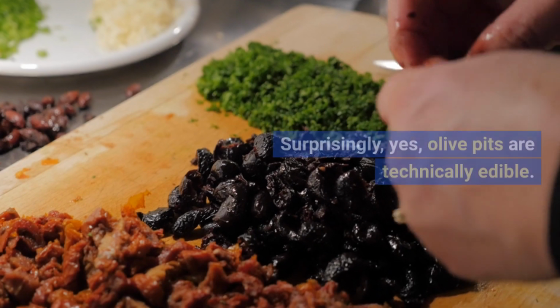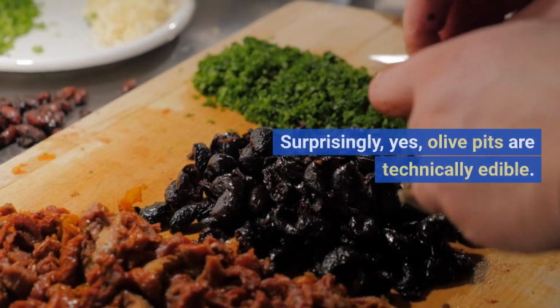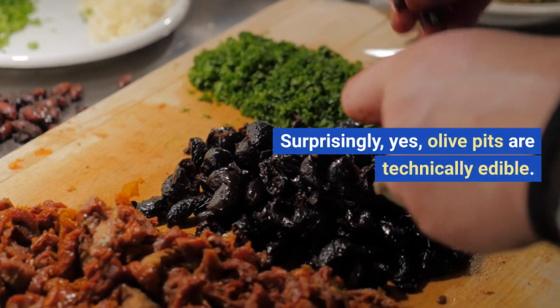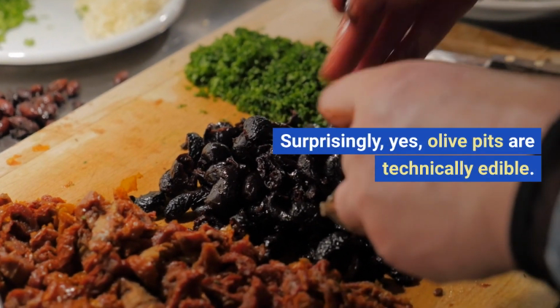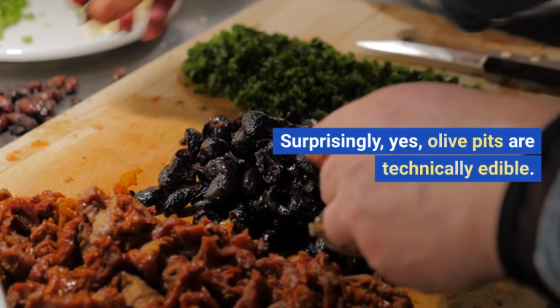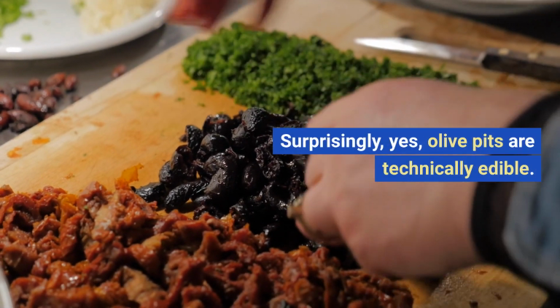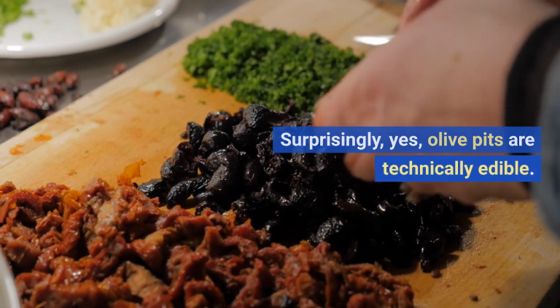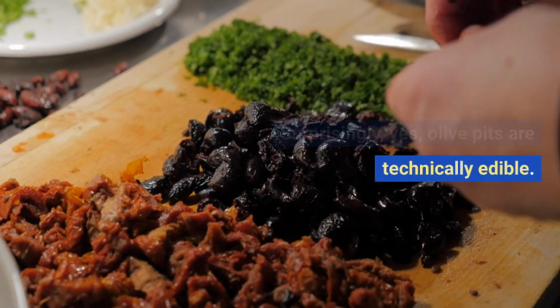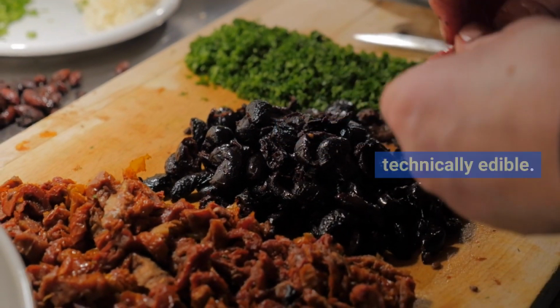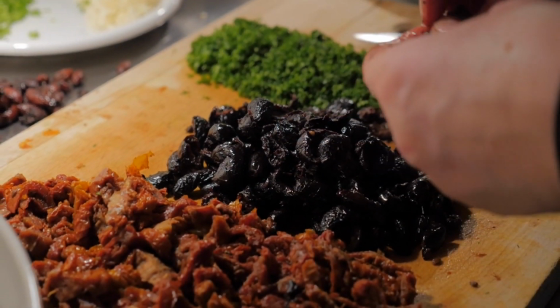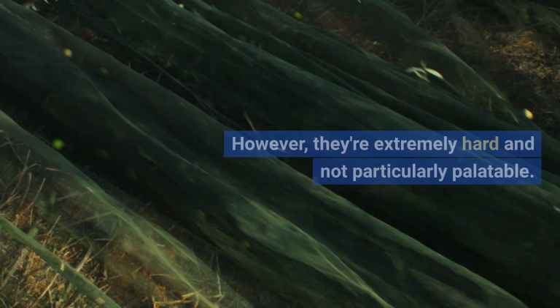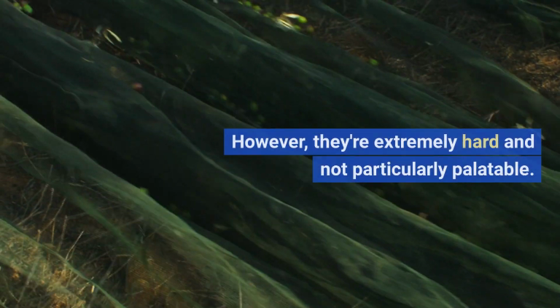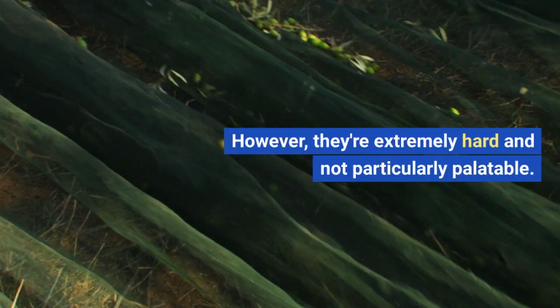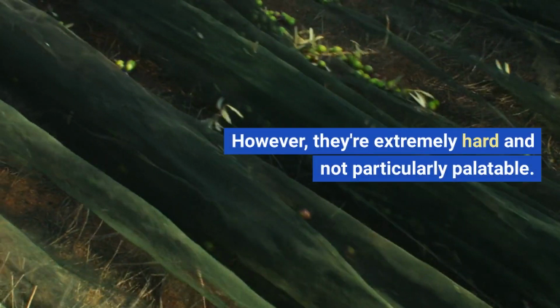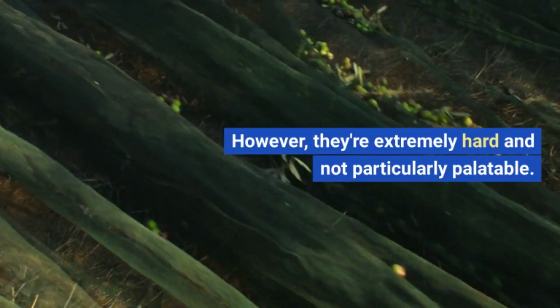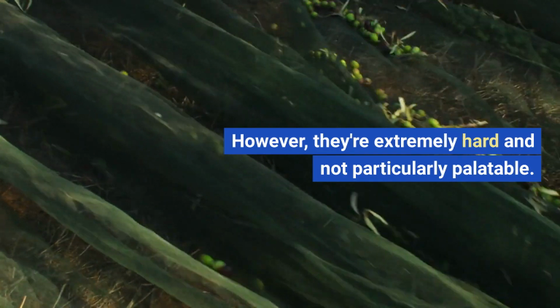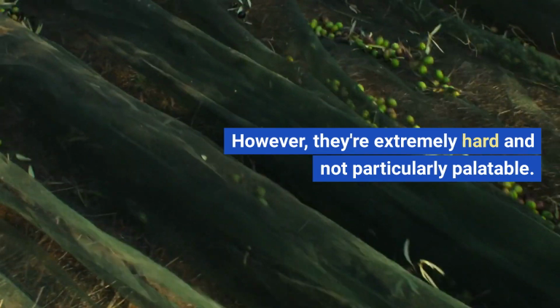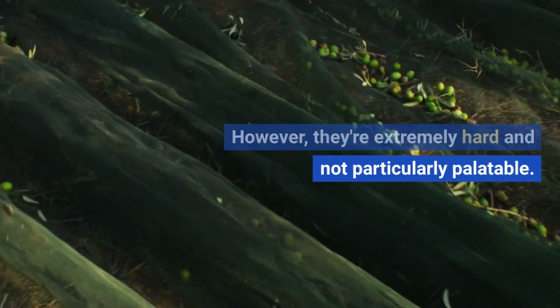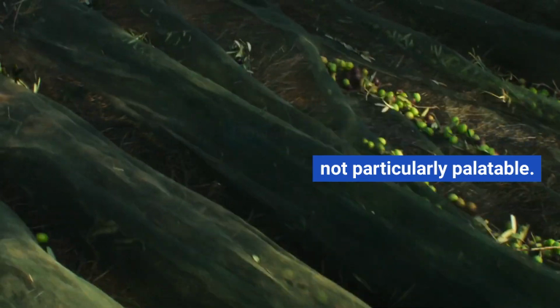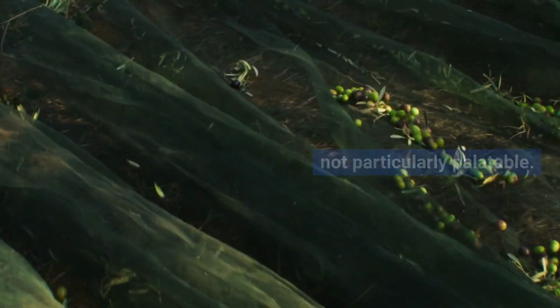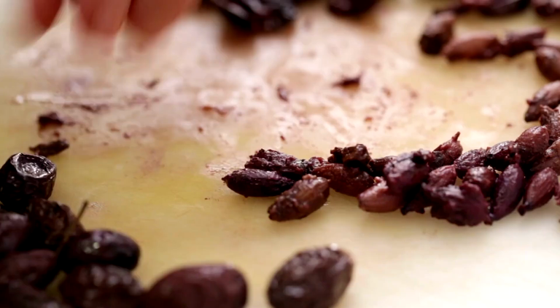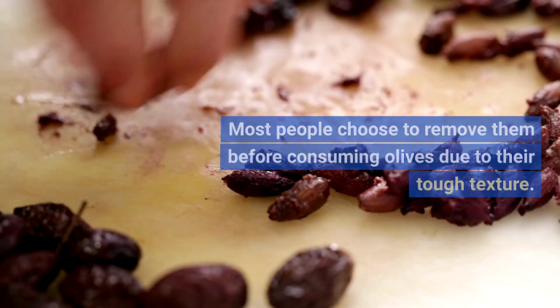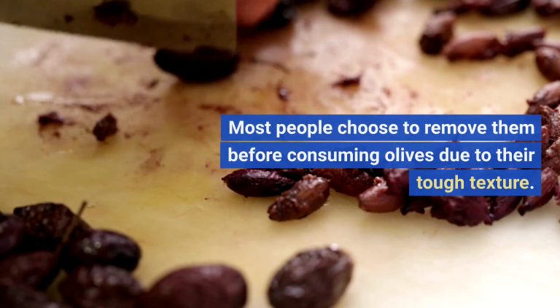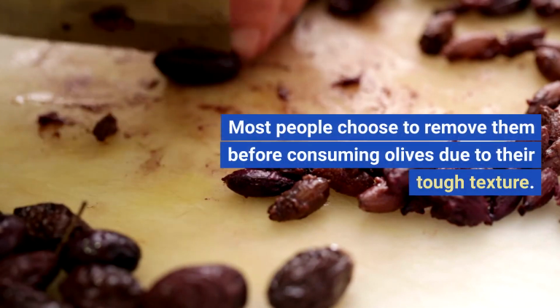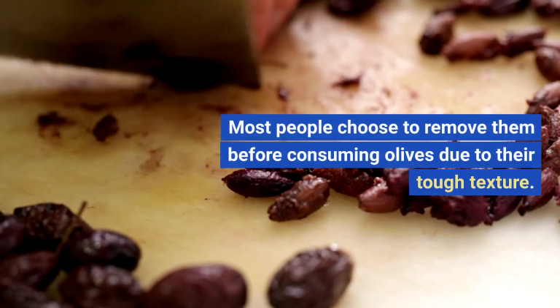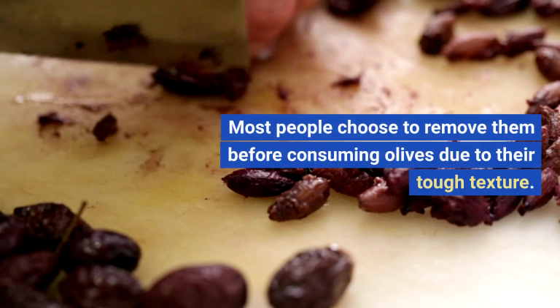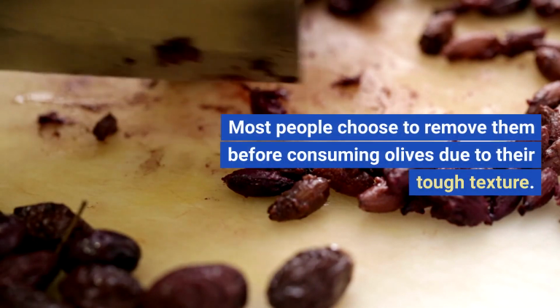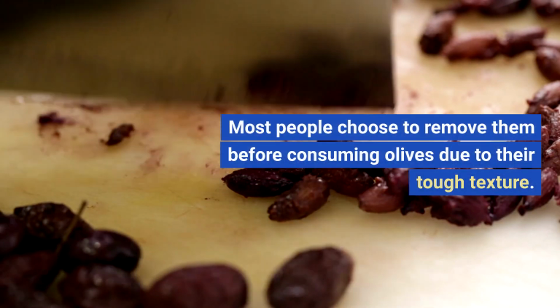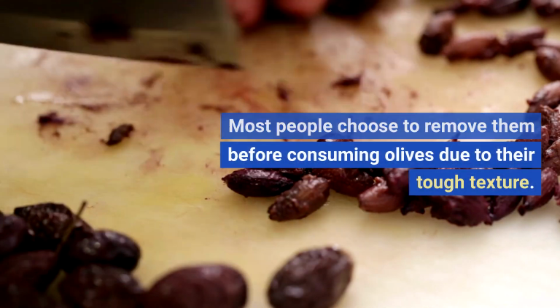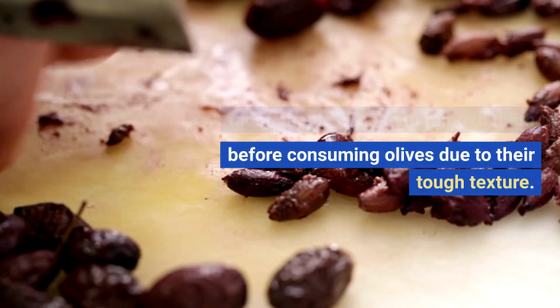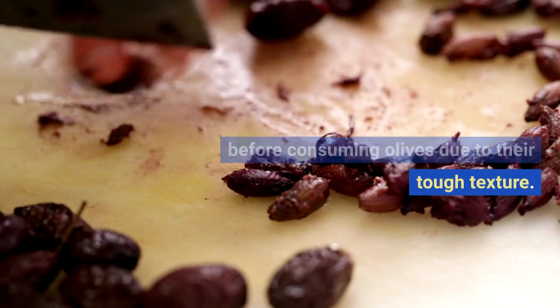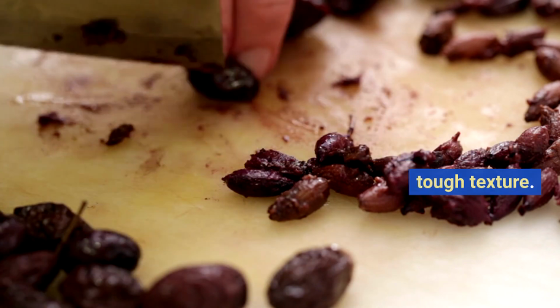Surprisingly, yes — olive pits are technically edible. However, they're extremely hard and not particularly palatable. Most people choose to remove them before consuming olives due to their tough texture.